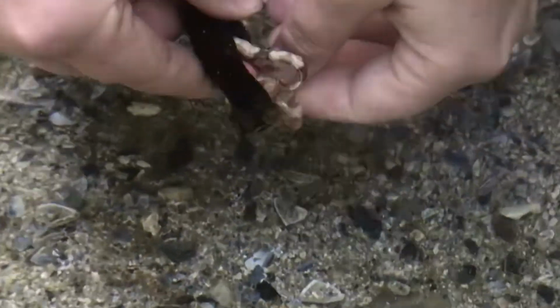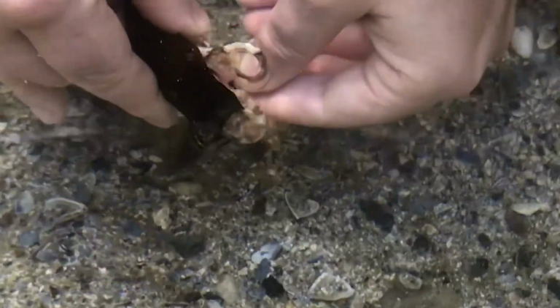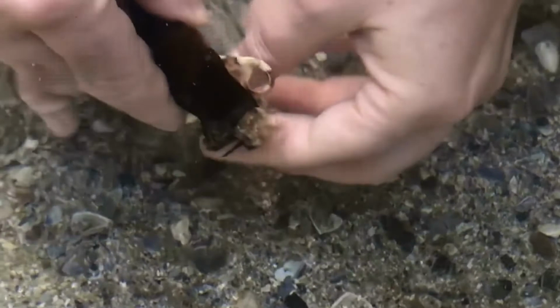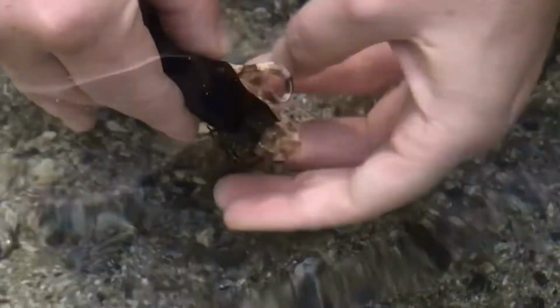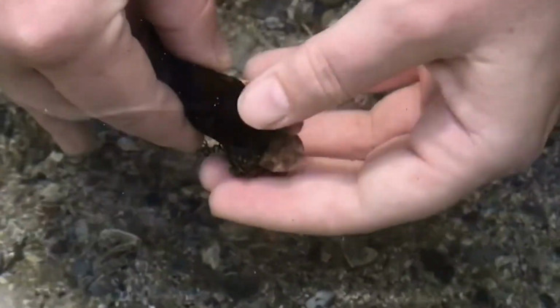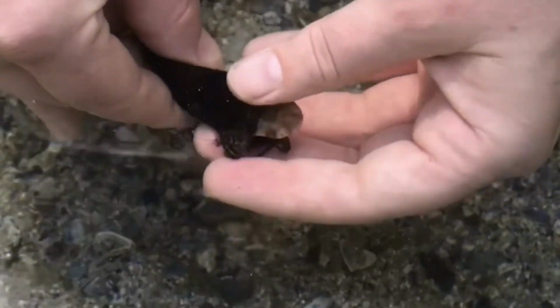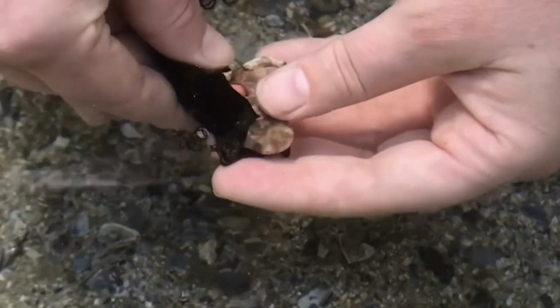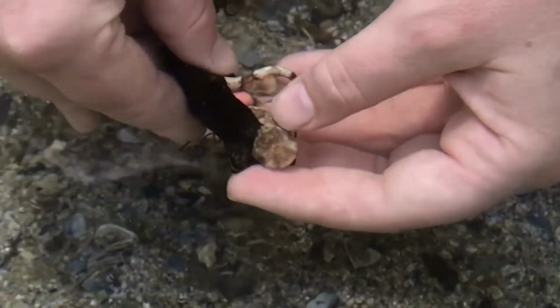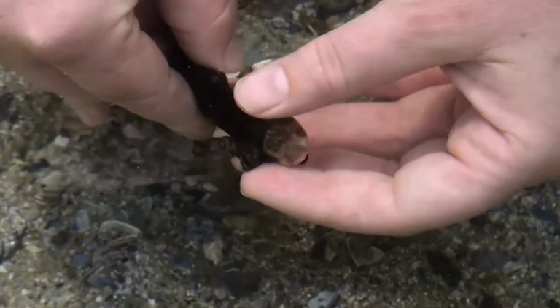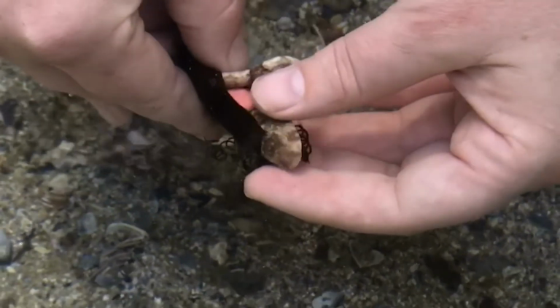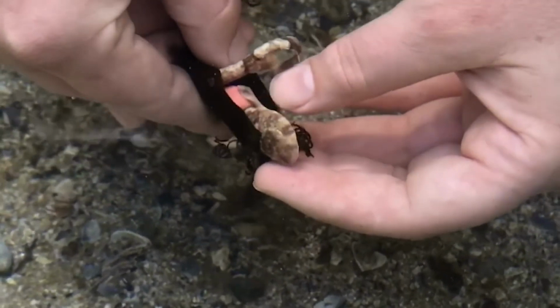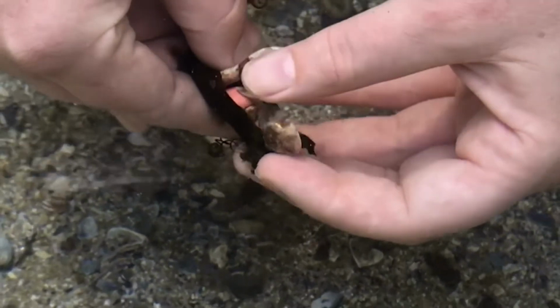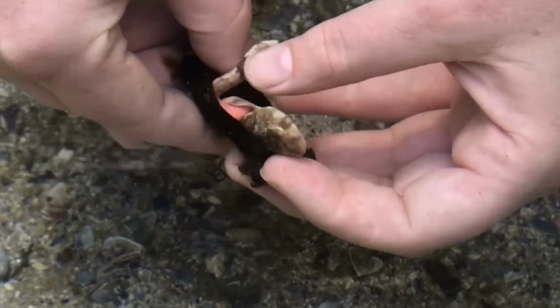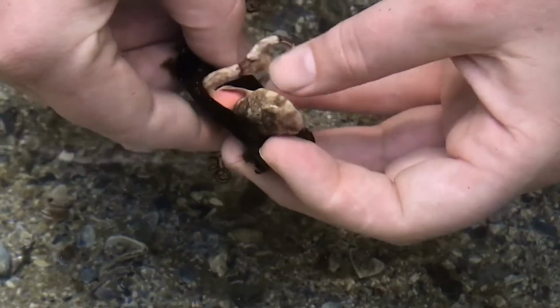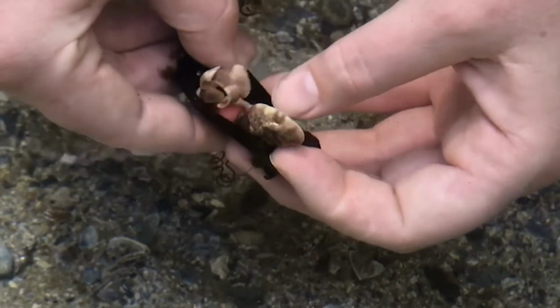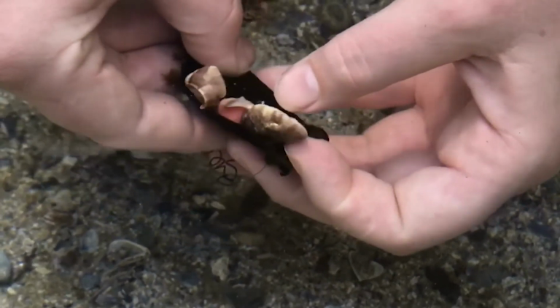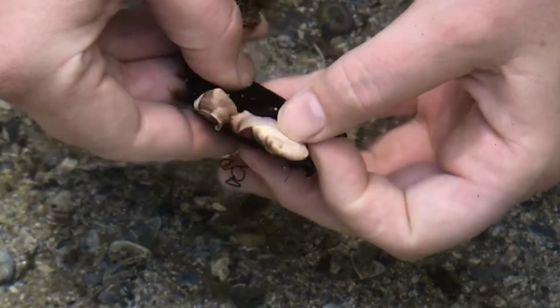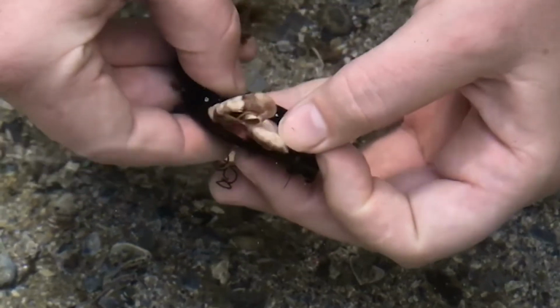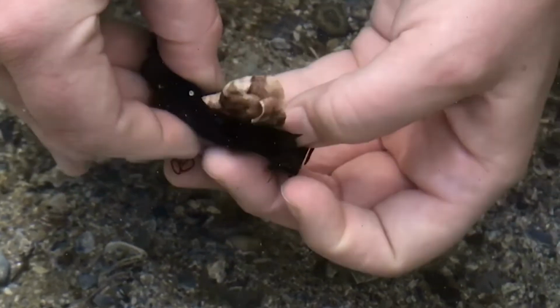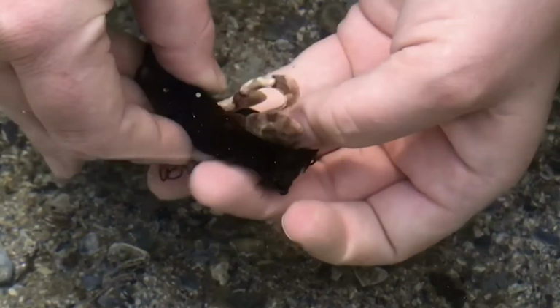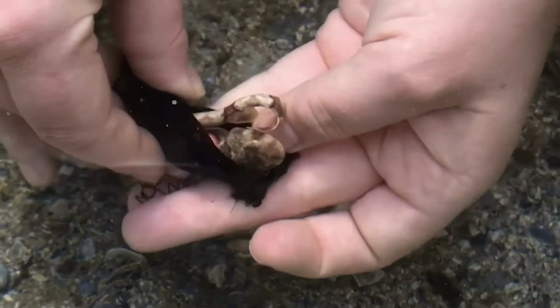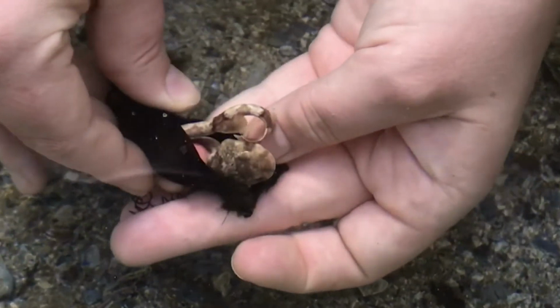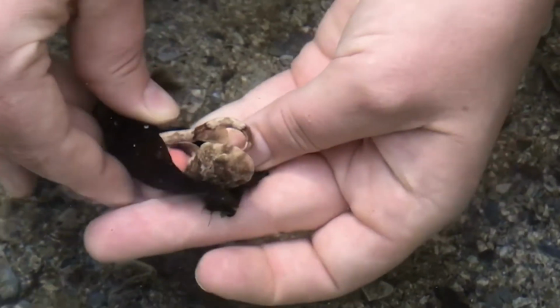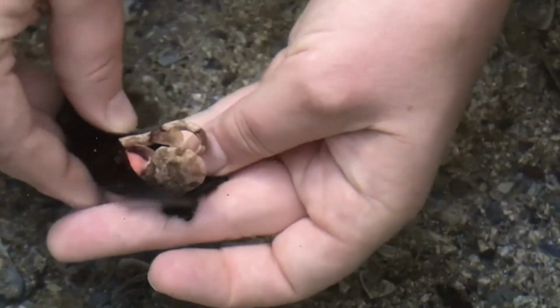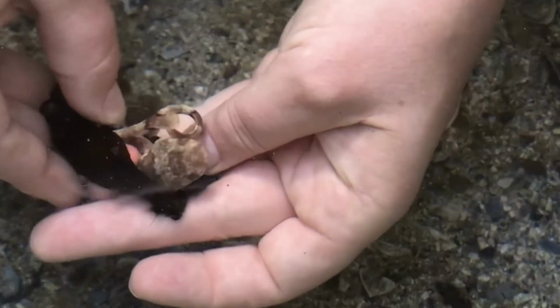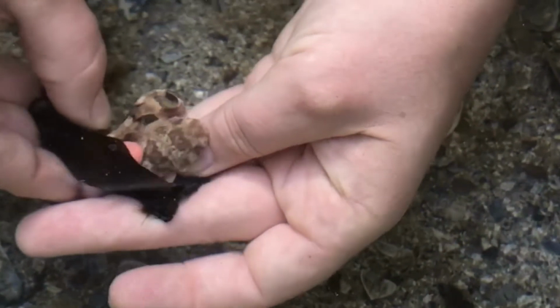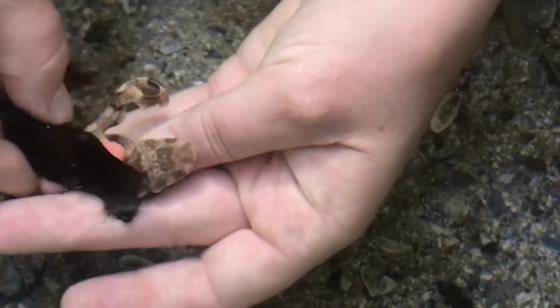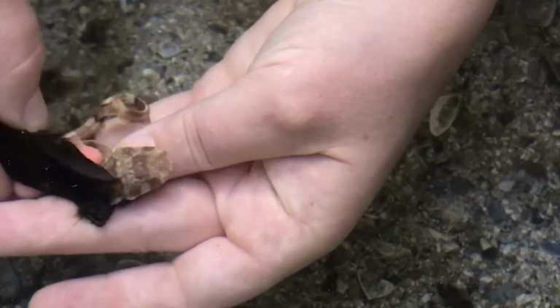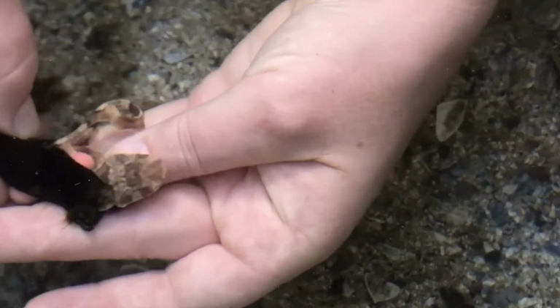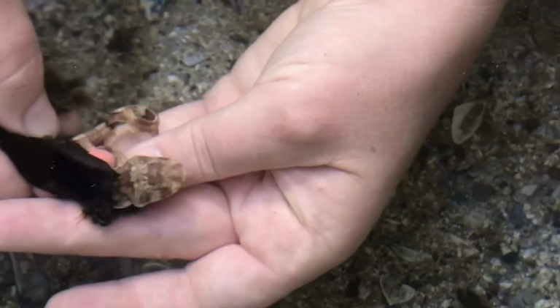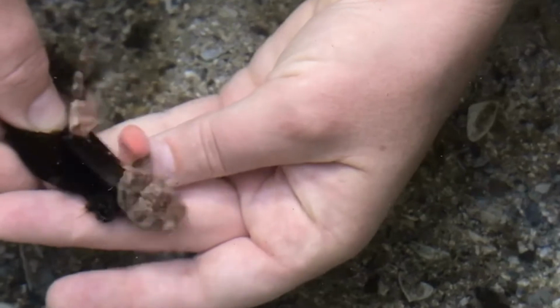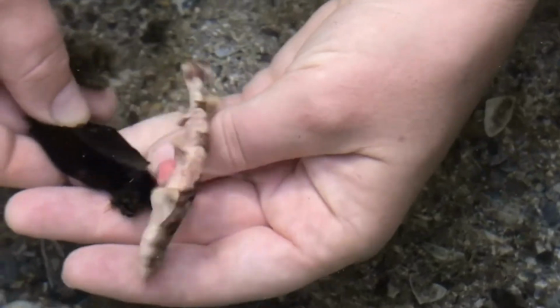Here you can see a shark hatching from its egg case. This is a newborn dark shy shark. You may notice a pink string attached to it — this is the yolk, and will be absorbed by the shark over the next few days.